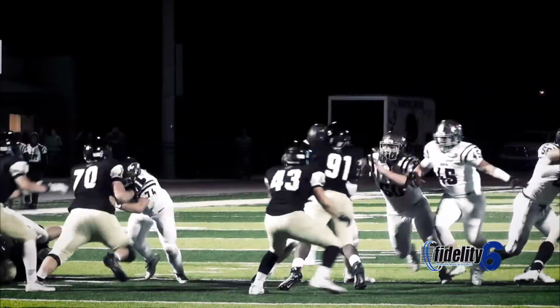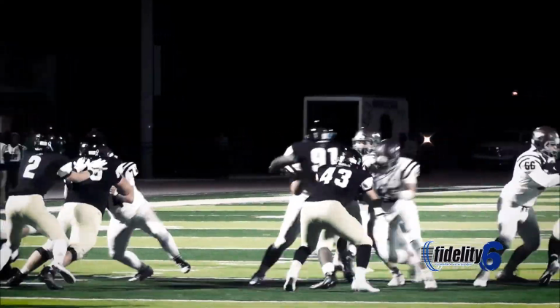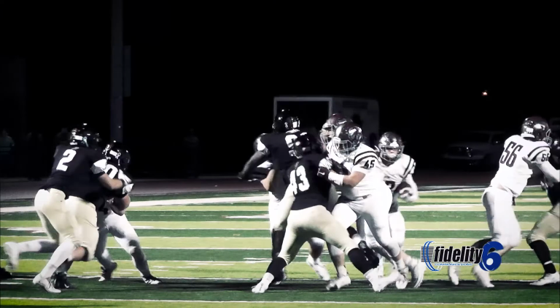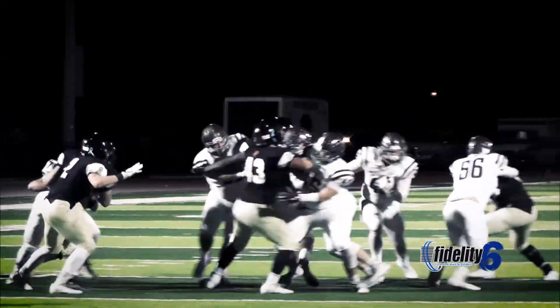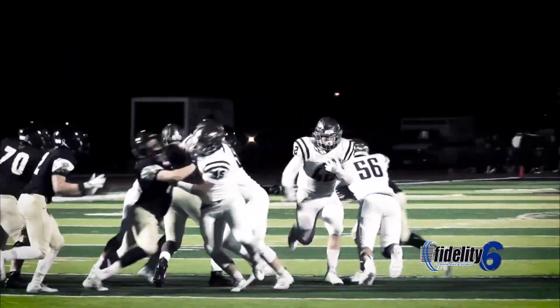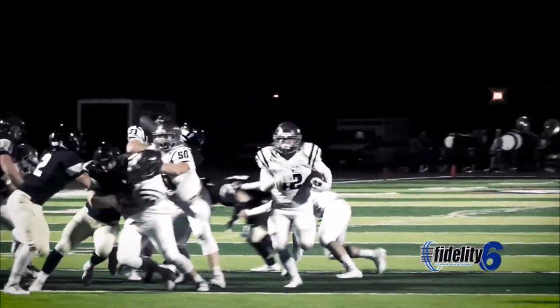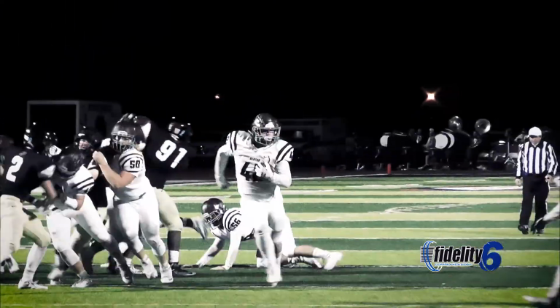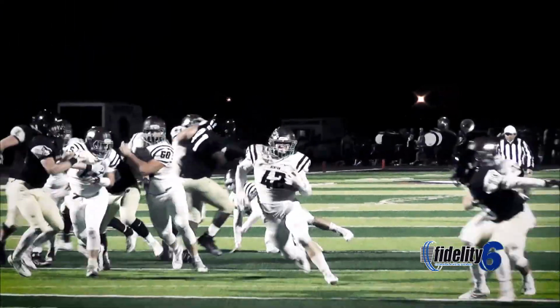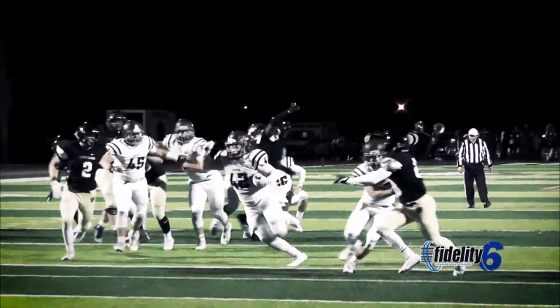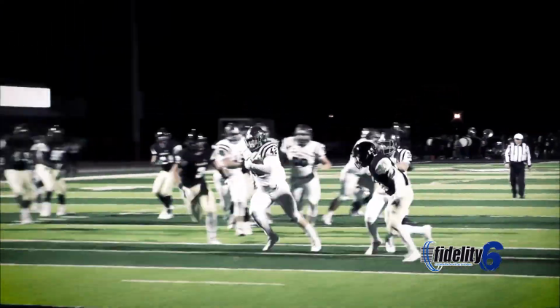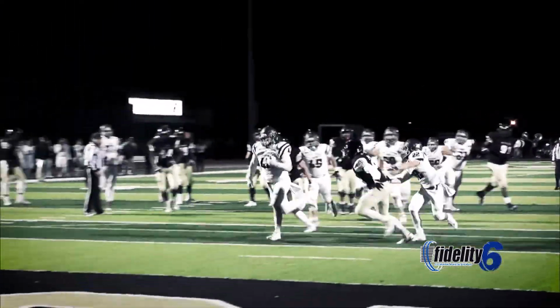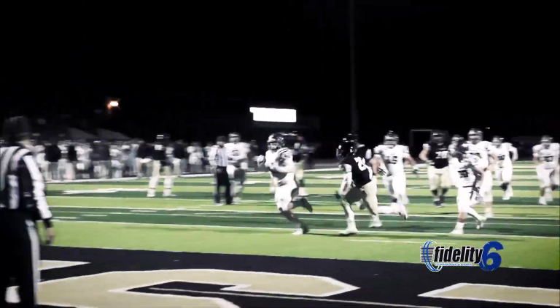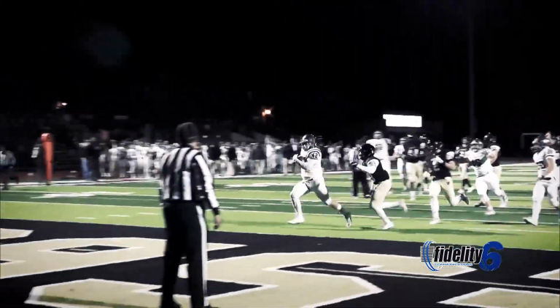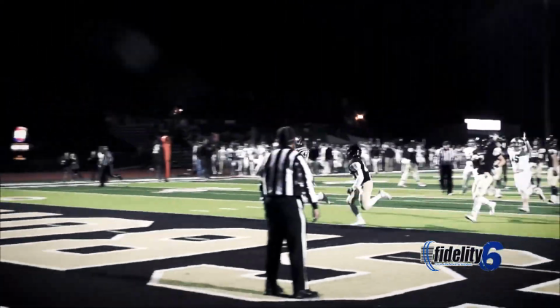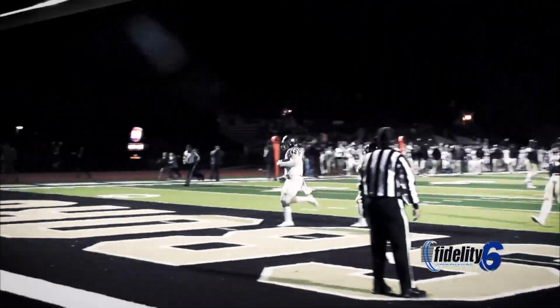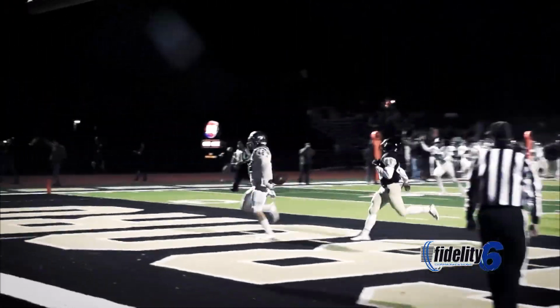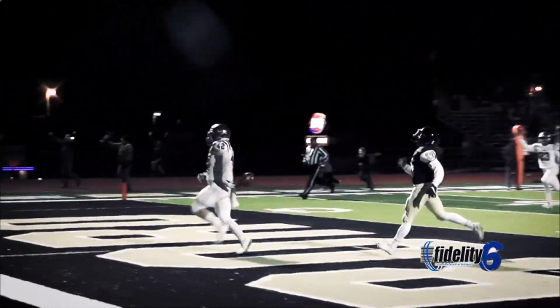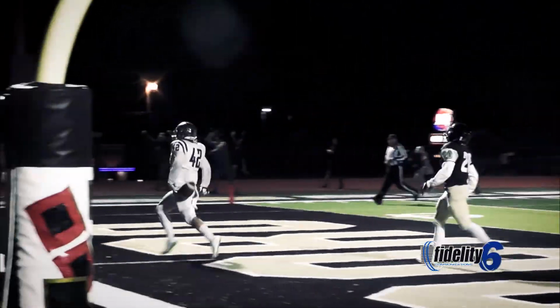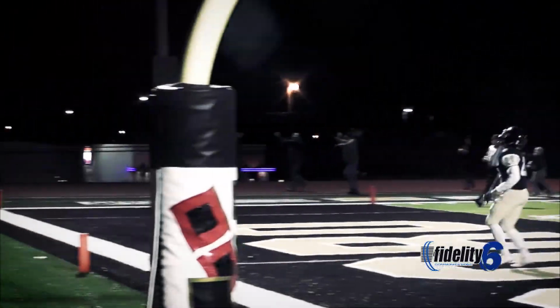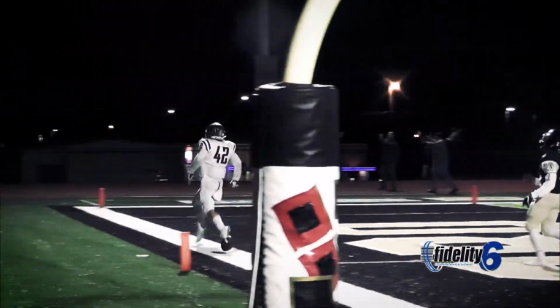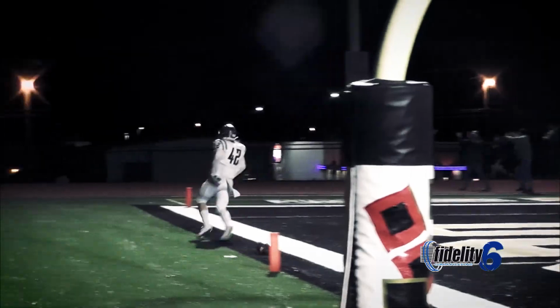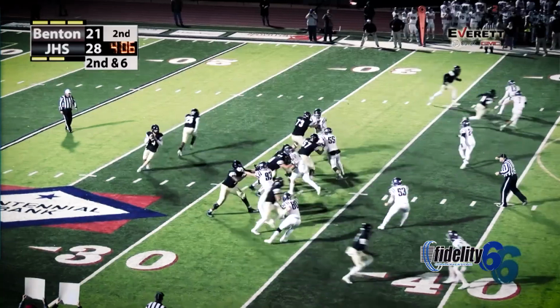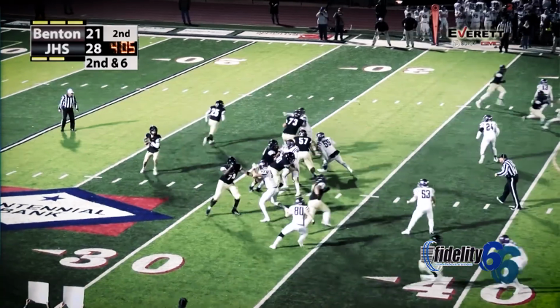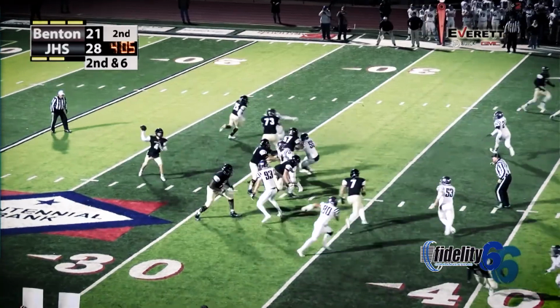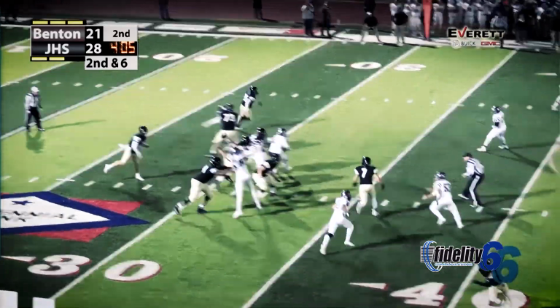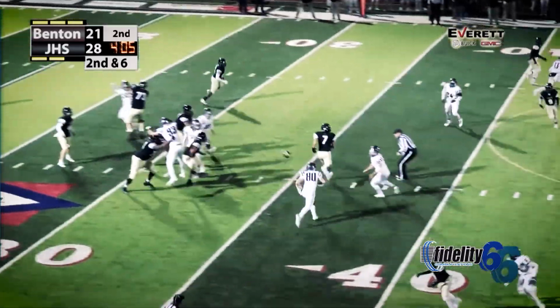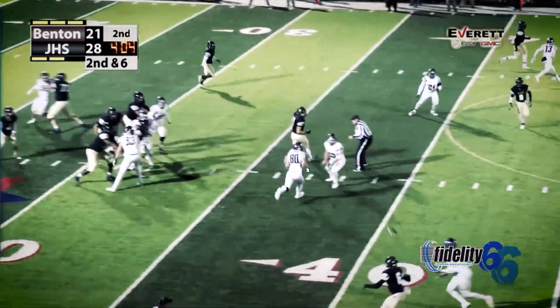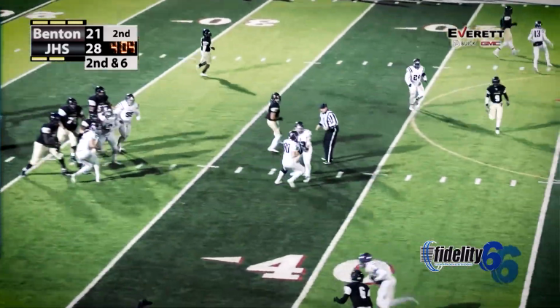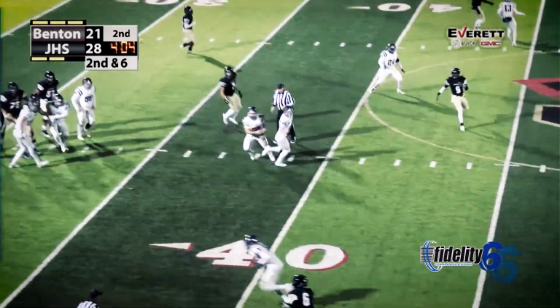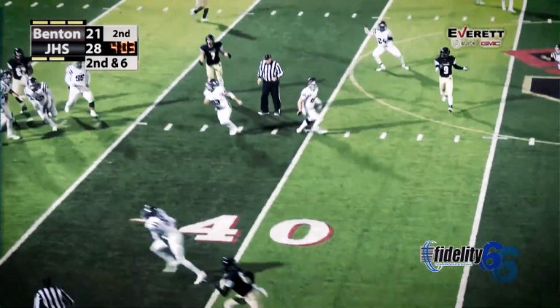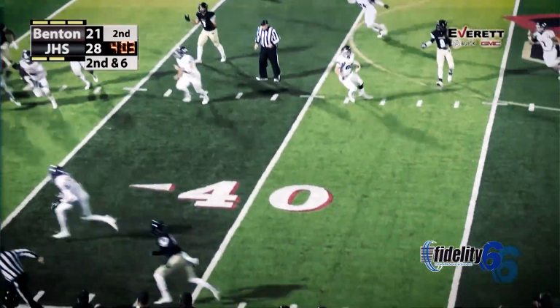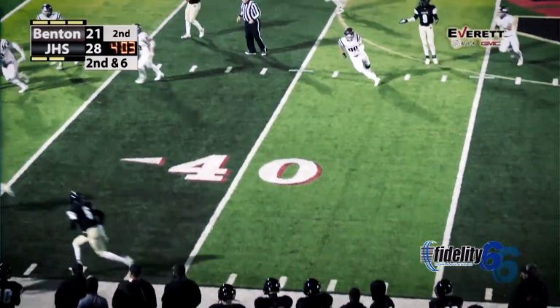Formation snap to Brayden Harris — he's in the open, he's in the end zone! Brayden Harris! Williams with the snap, here comes the pressure from Brayden Harris — intercepted!